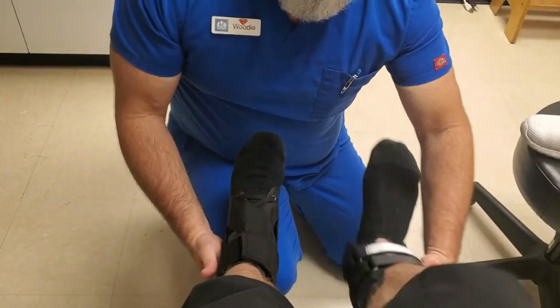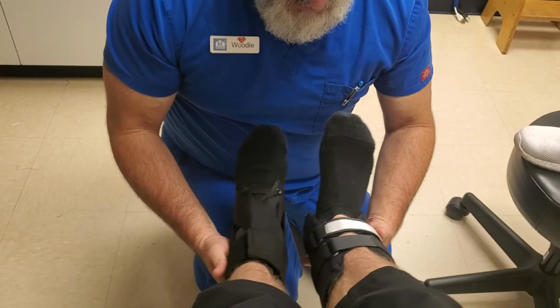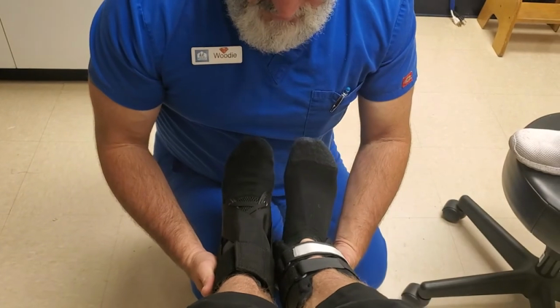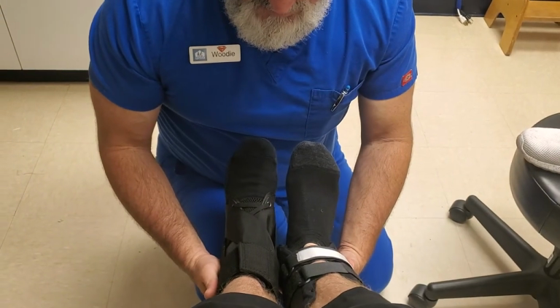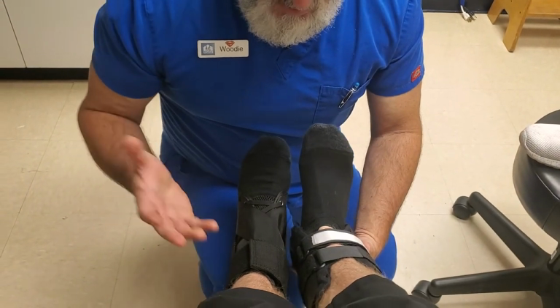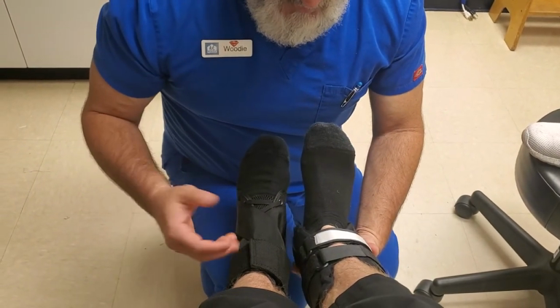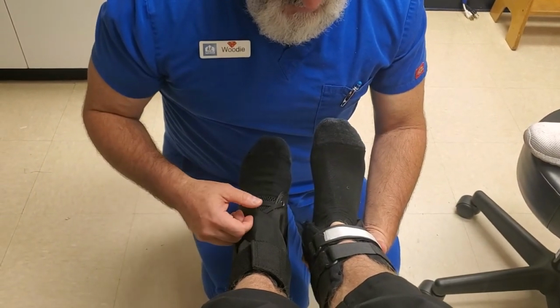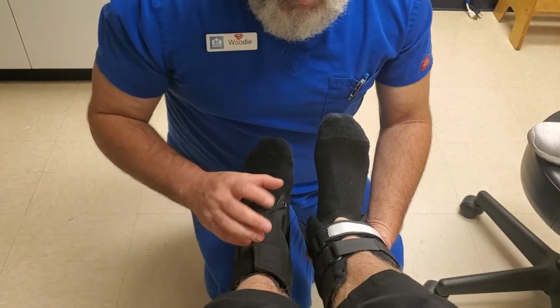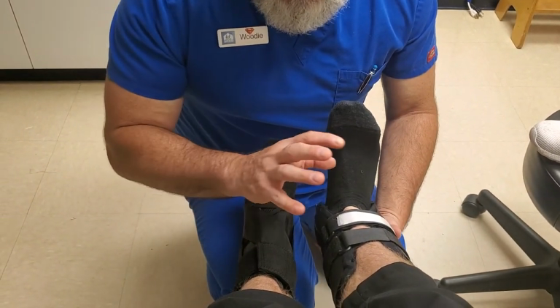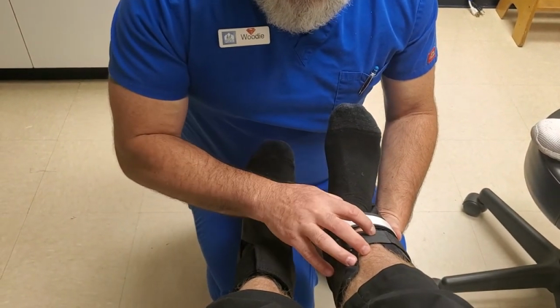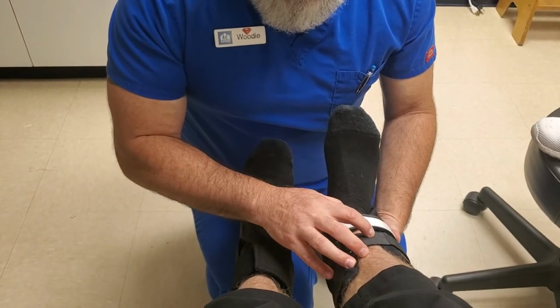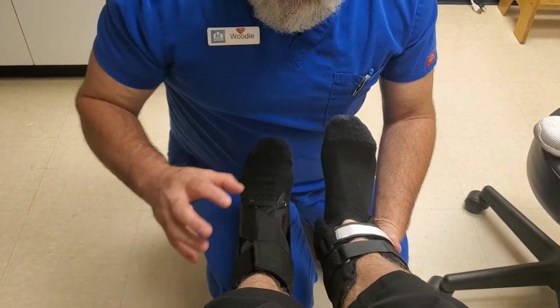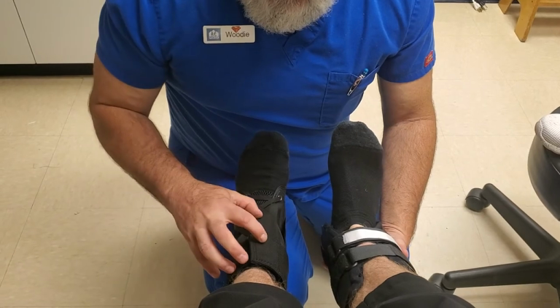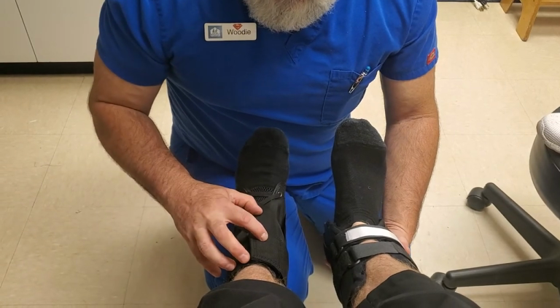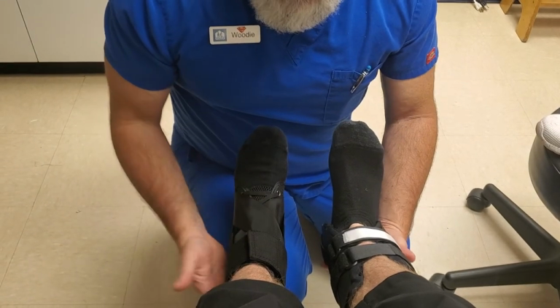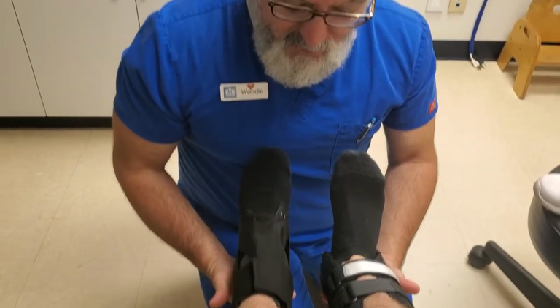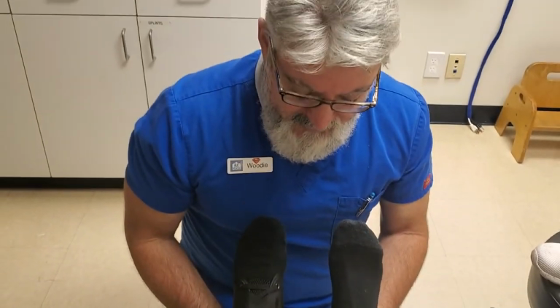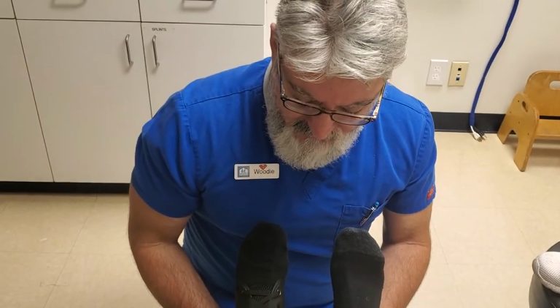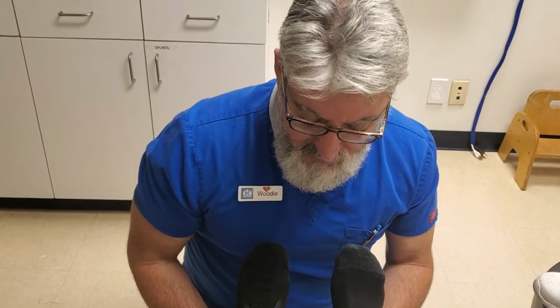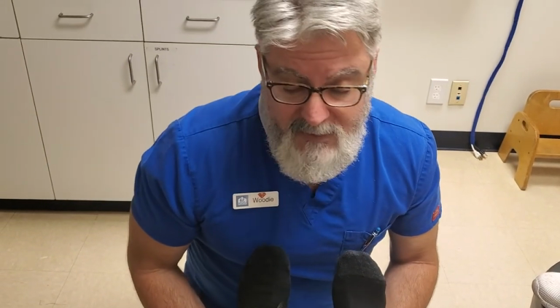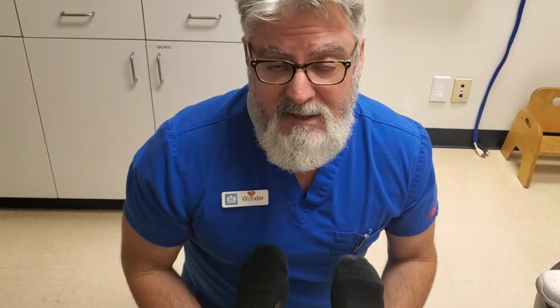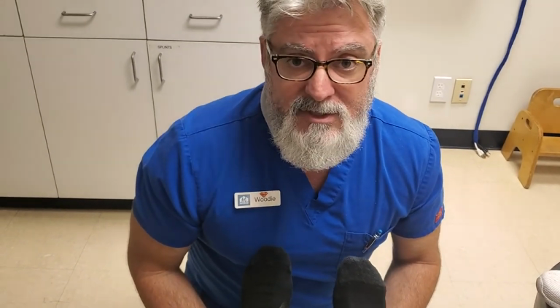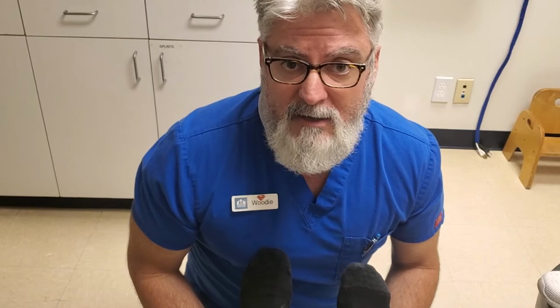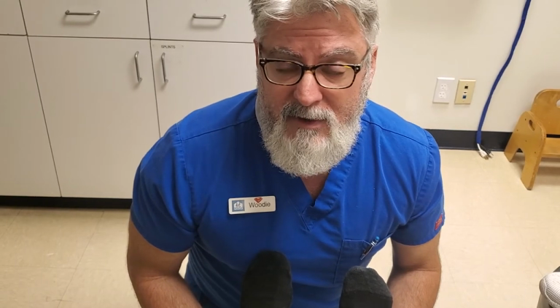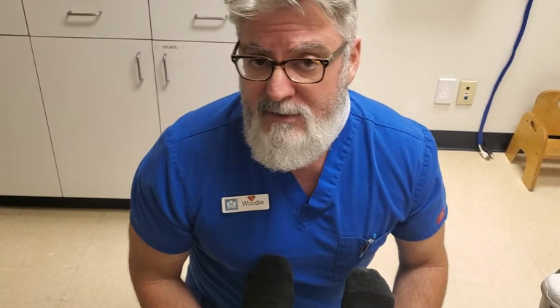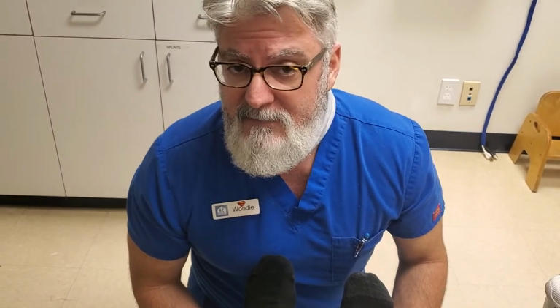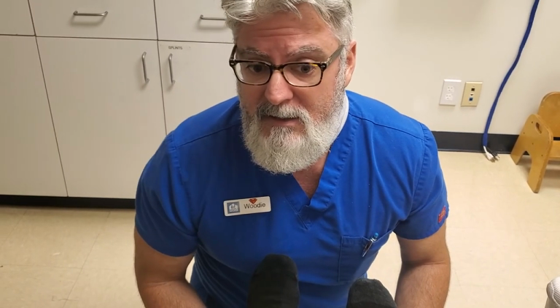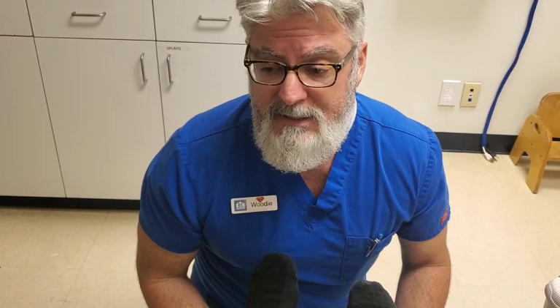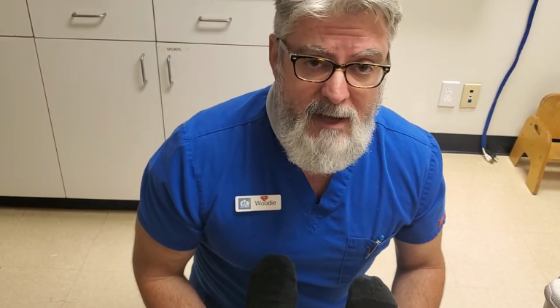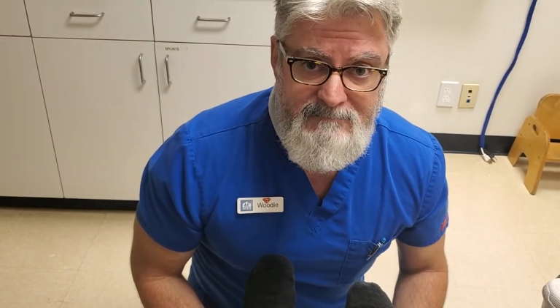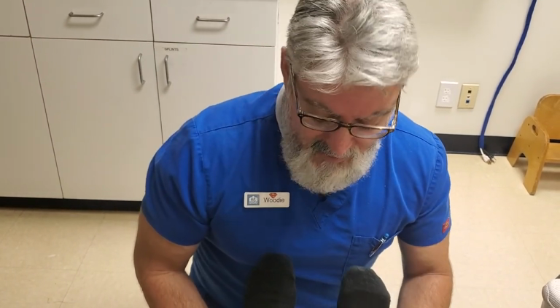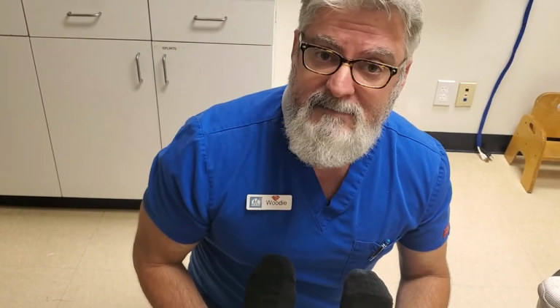These are your two ankle braces — the most common ones placed on: the stirrup ankle brace and the lace-up ankle brace. That is all for this video. If you guys have any other things you want to talk about or have videos made of, let us know in the comments. Have a good day. Thanks.